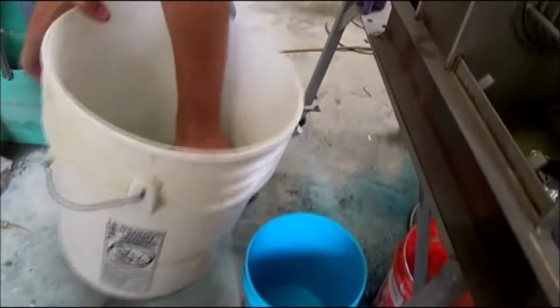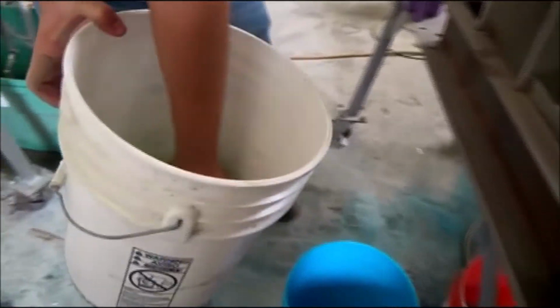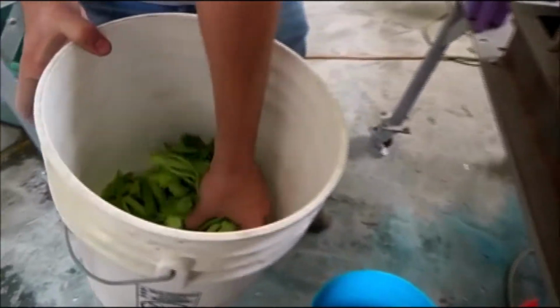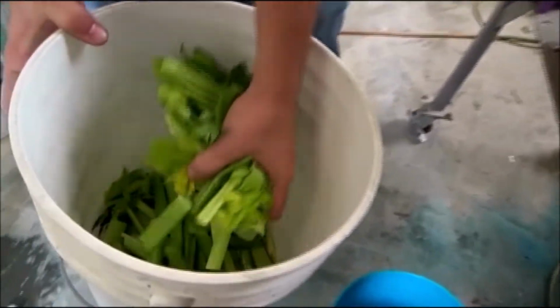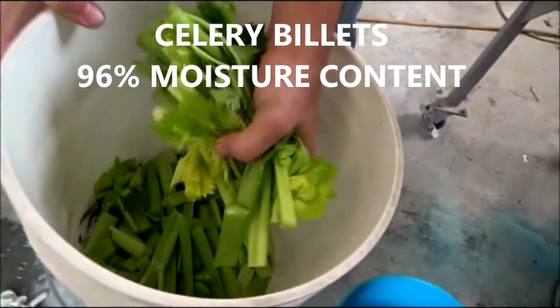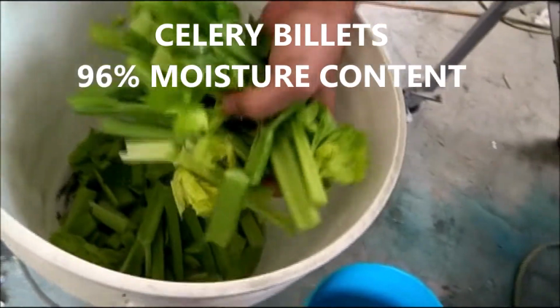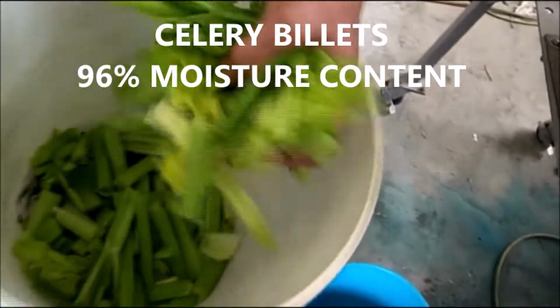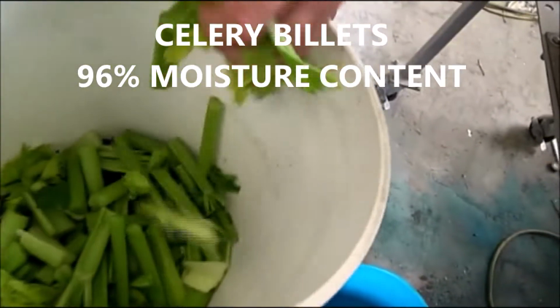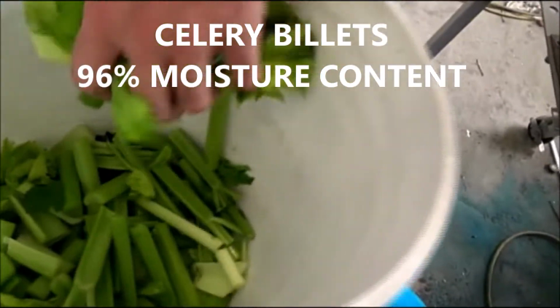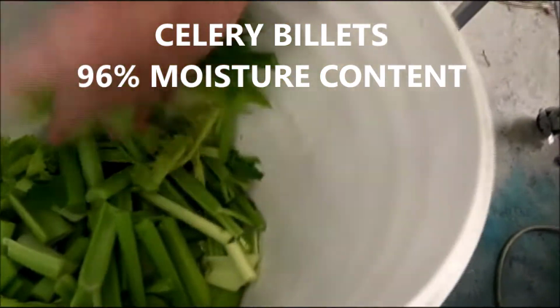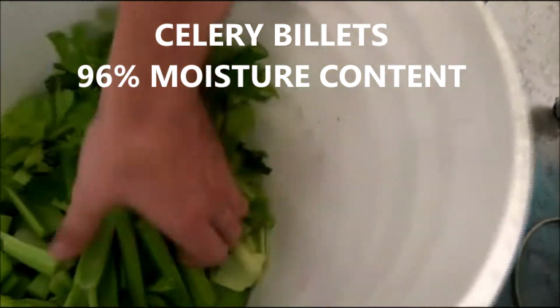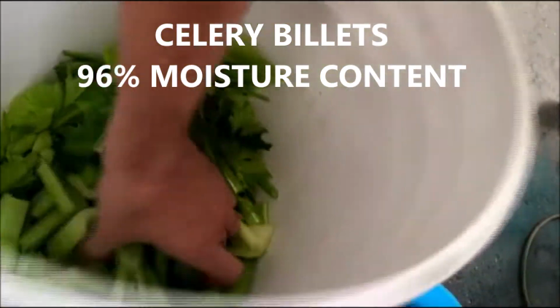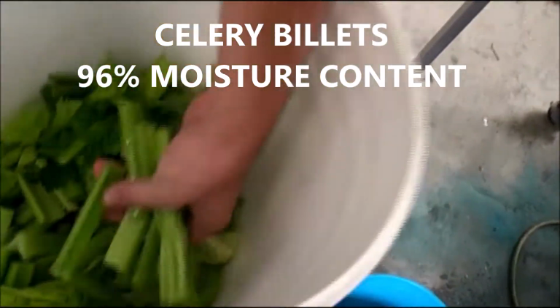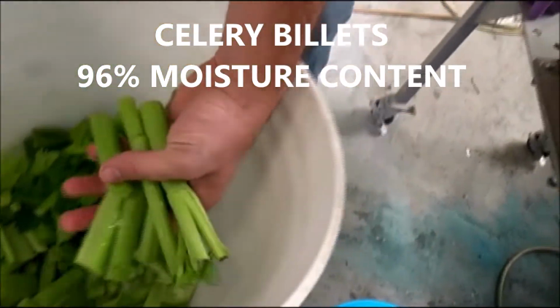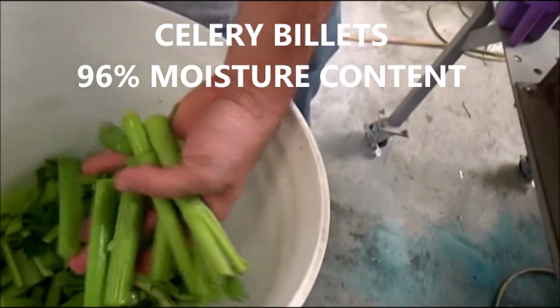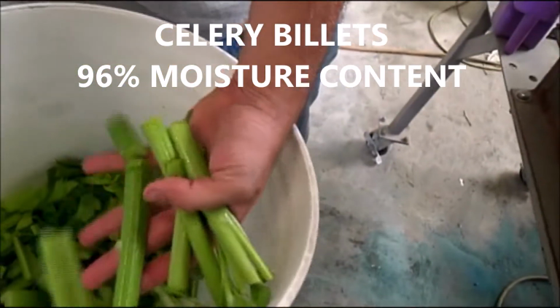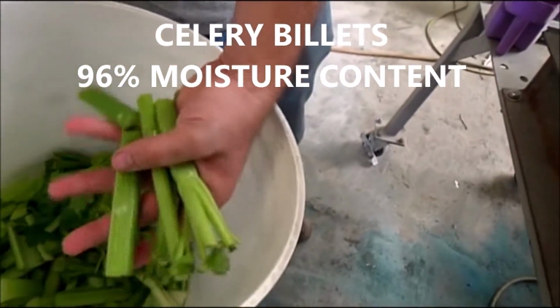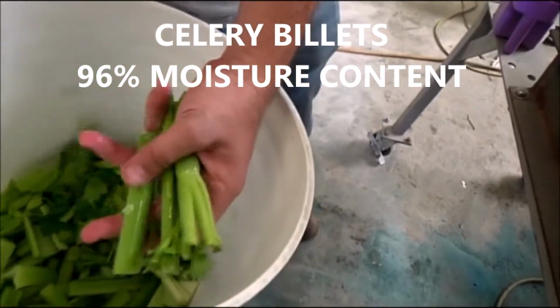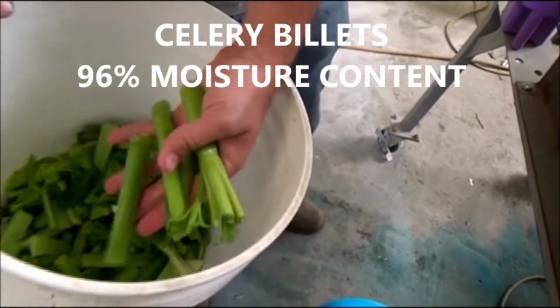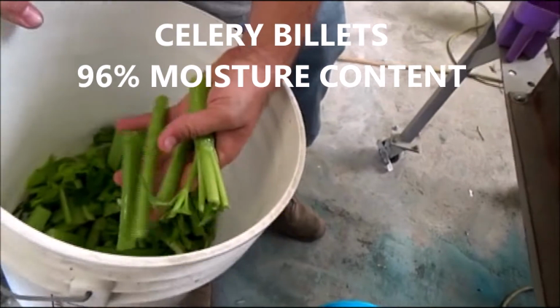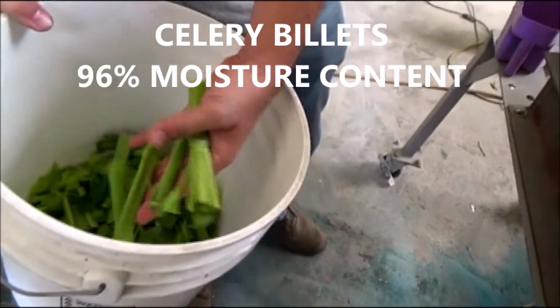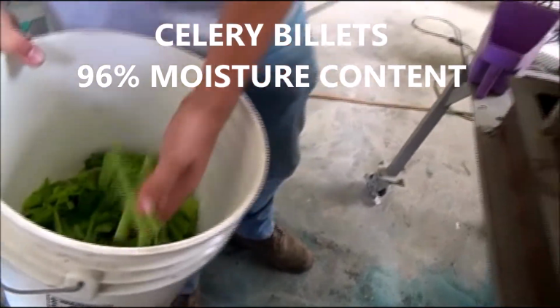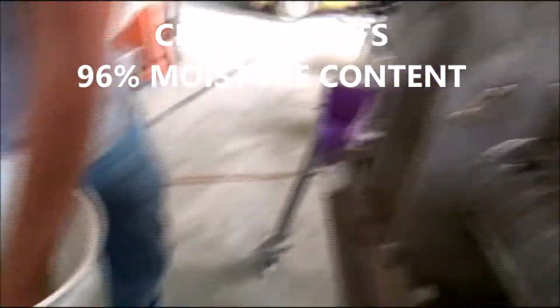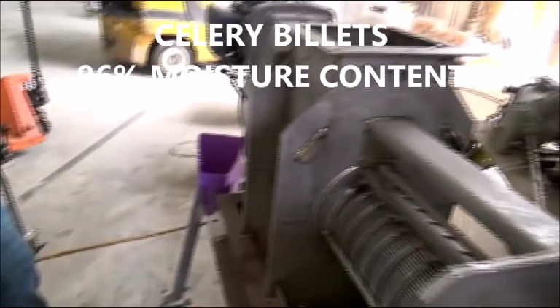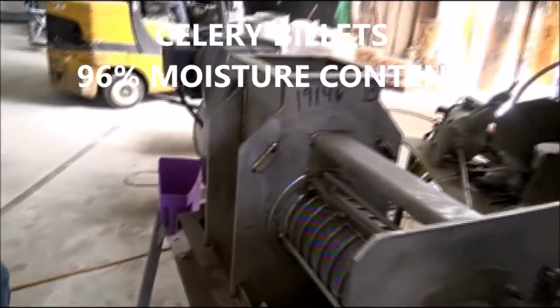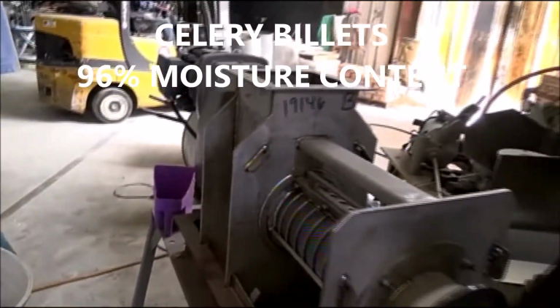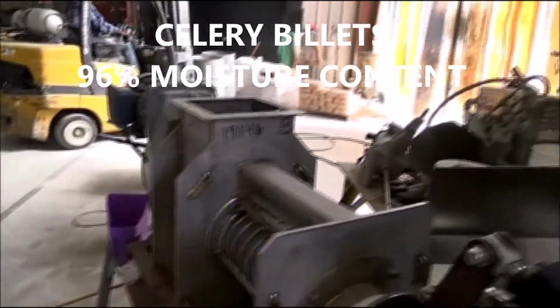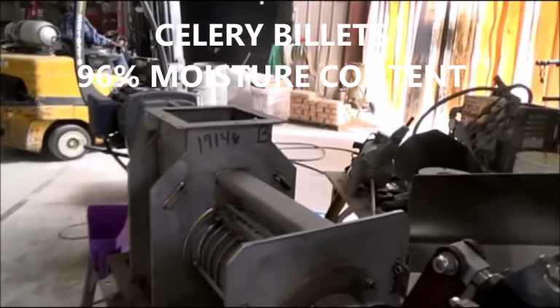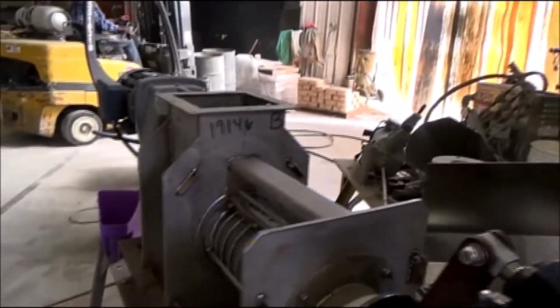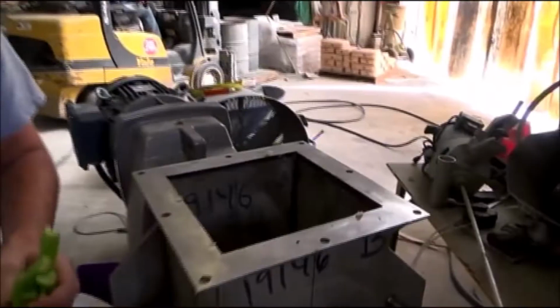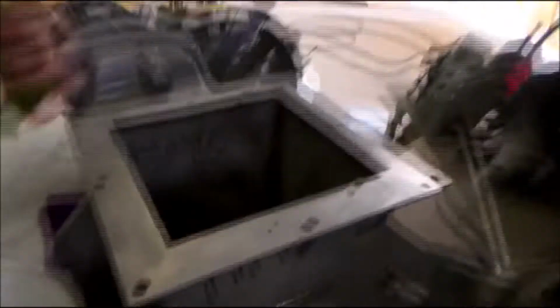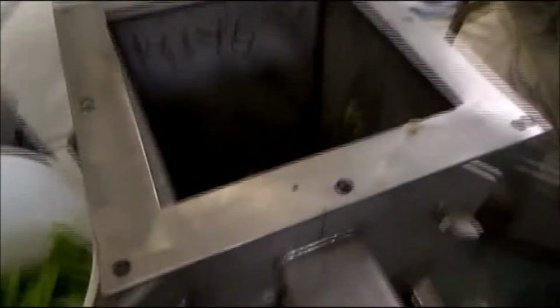Next, we're going to try some chopped up celery. The pieces are a little long for this press, but we'll drop them in and see what happens. Let's start pressing.